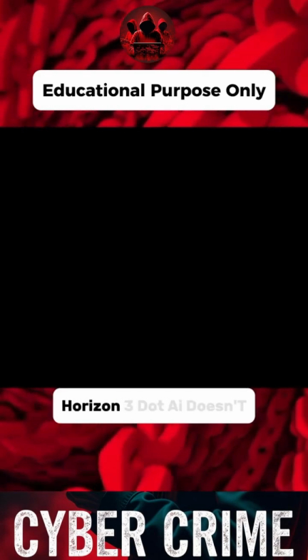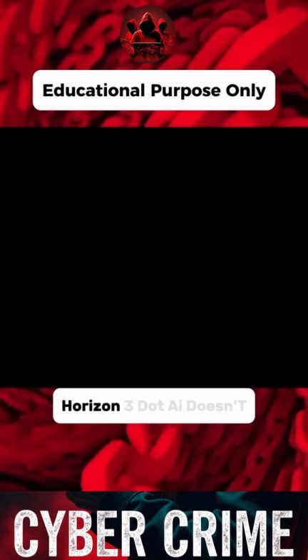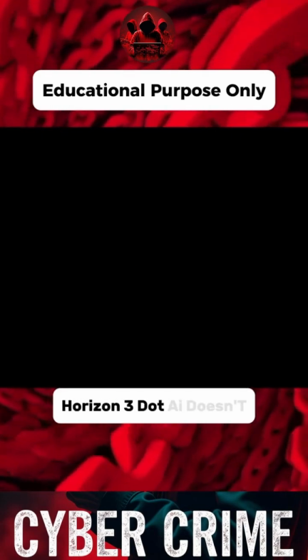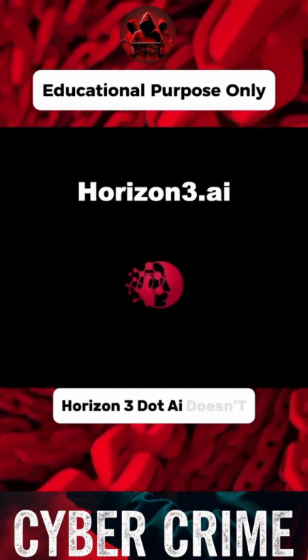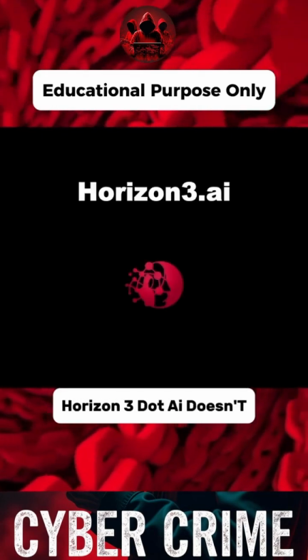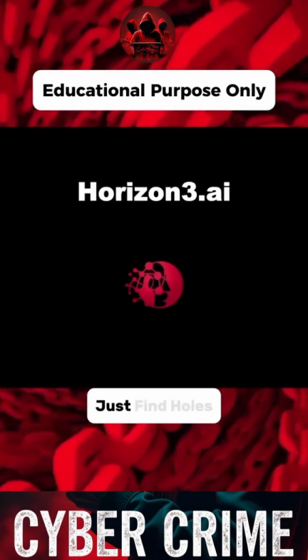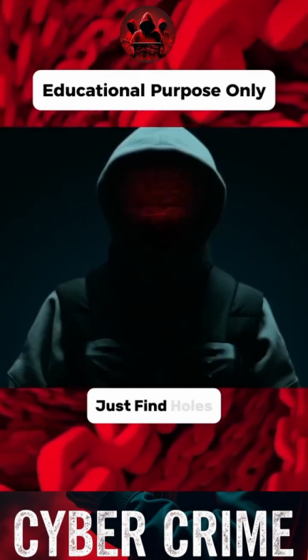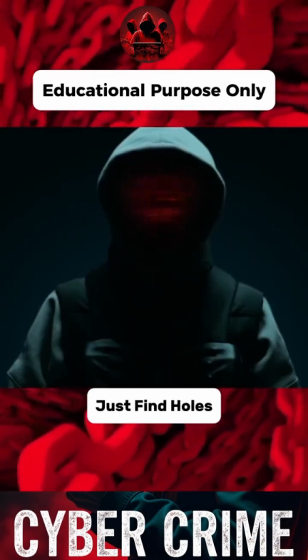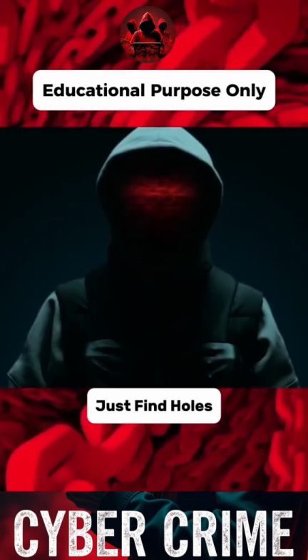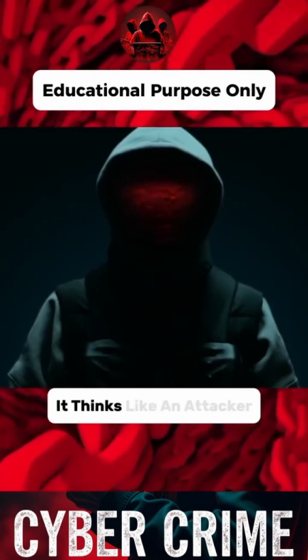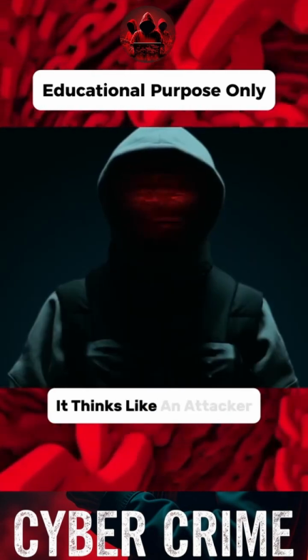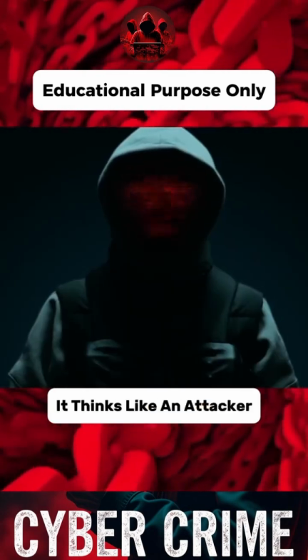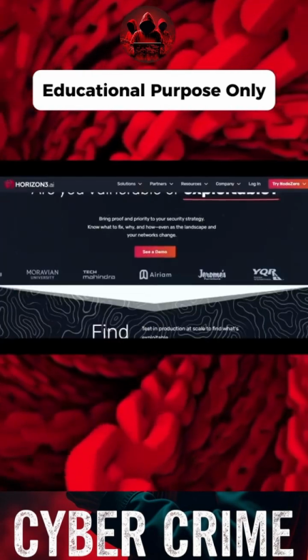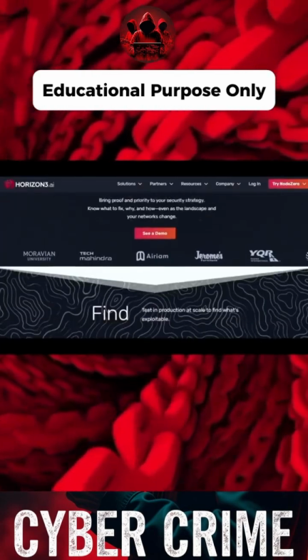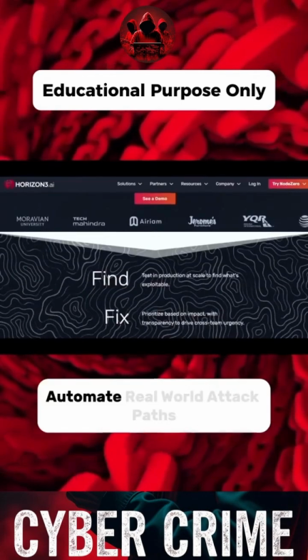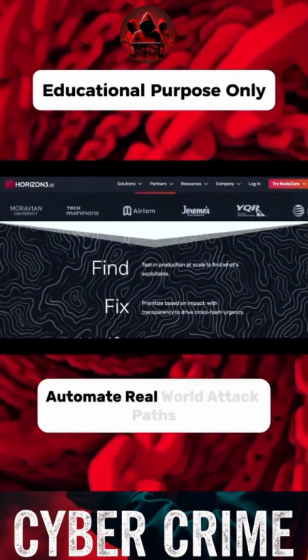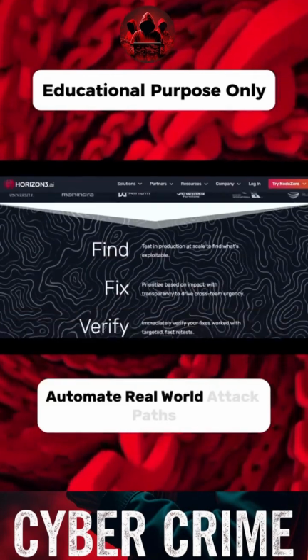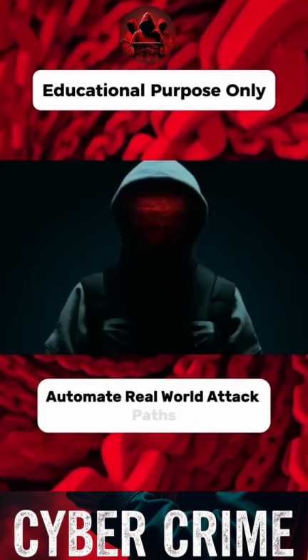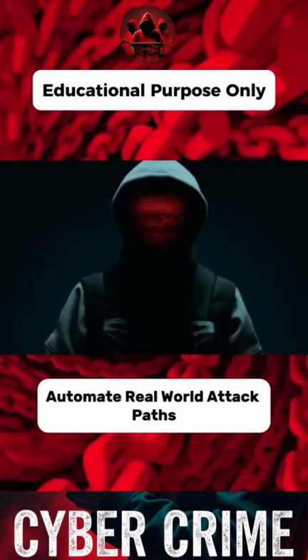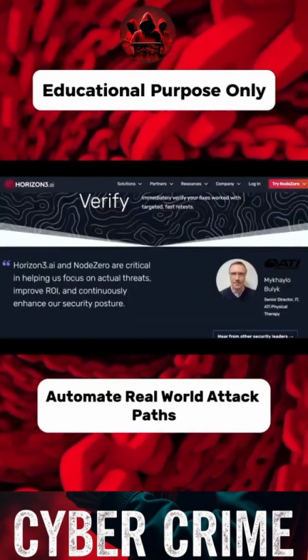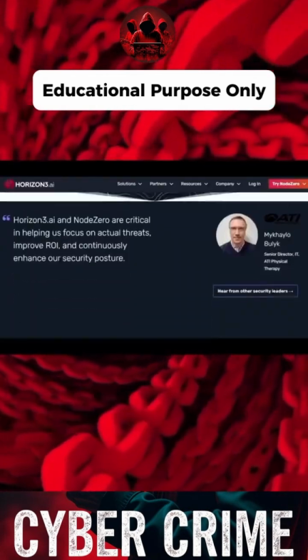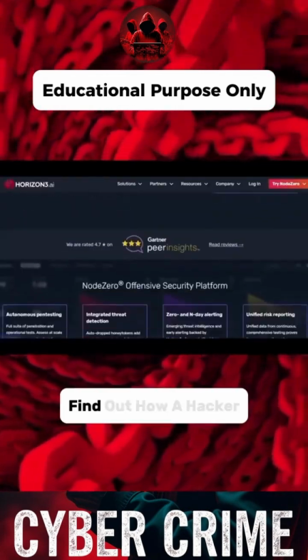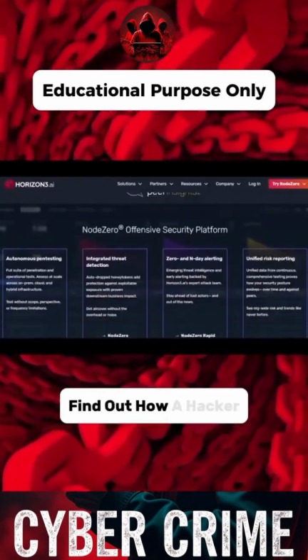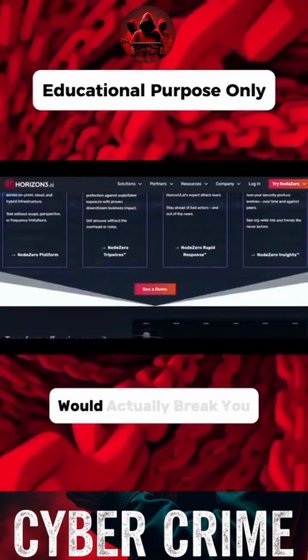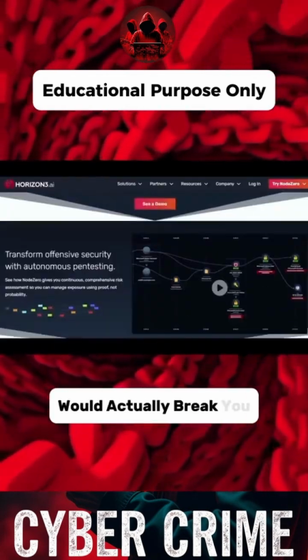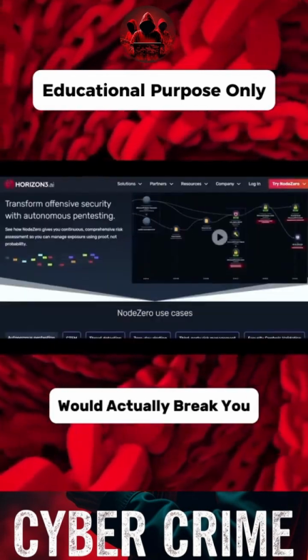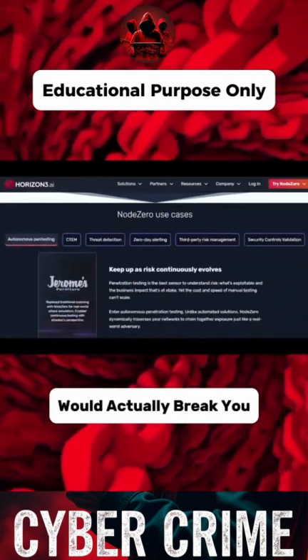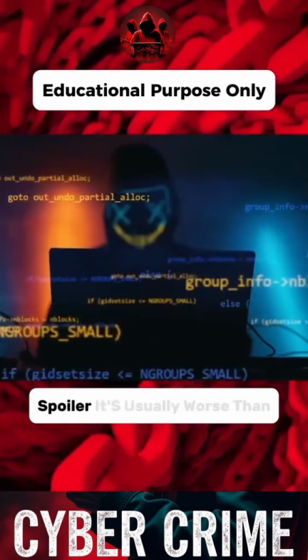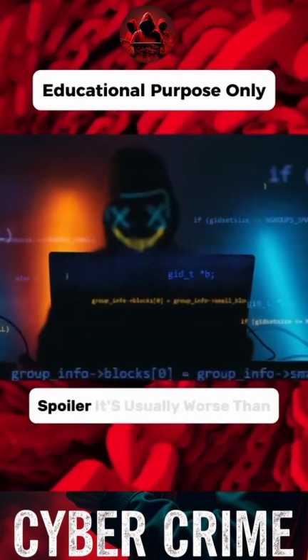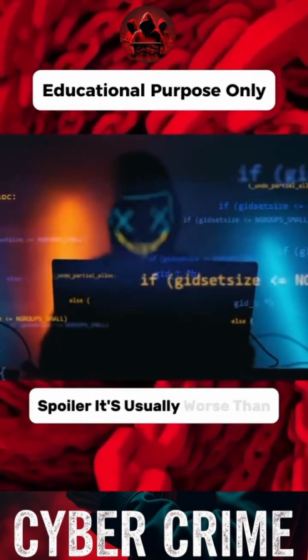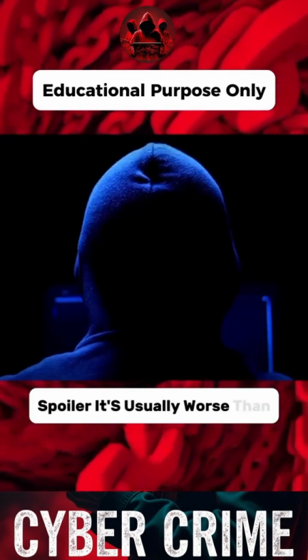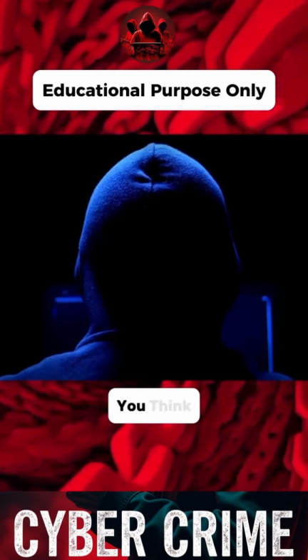Horizon3.AI doesn't just find holes — it thinks like an attacker. Automate real-world attack paths and find out how a hacker would actually break you. Spoiler: it's usually worse than you think.